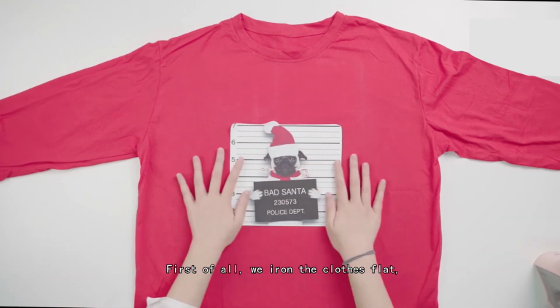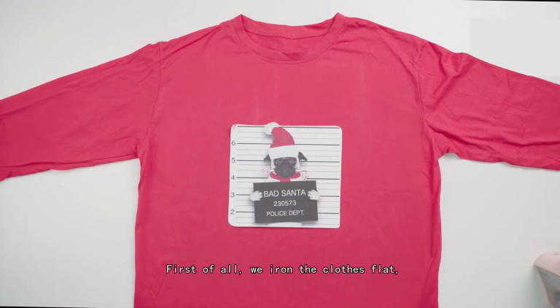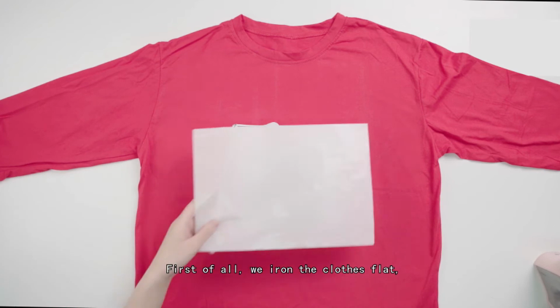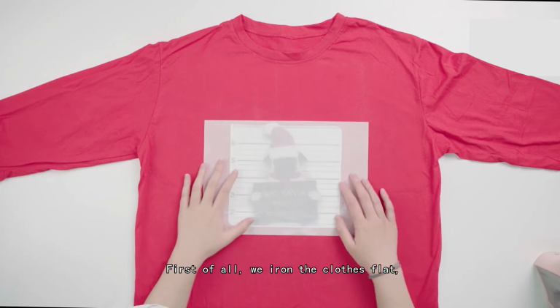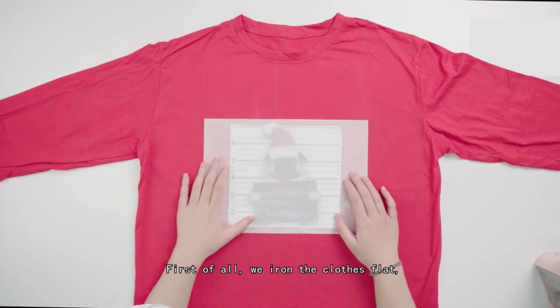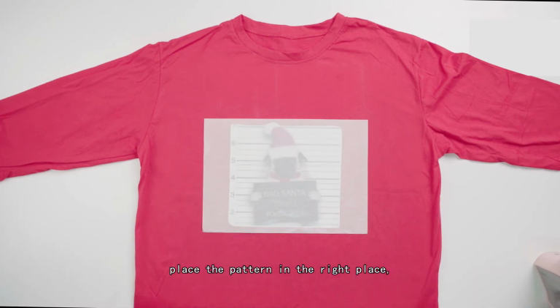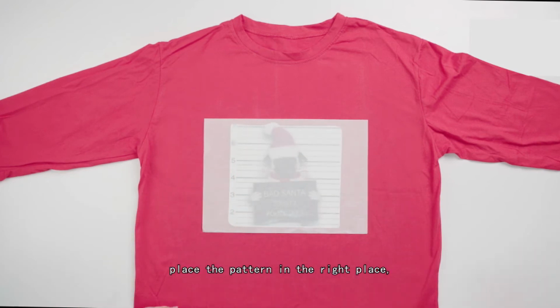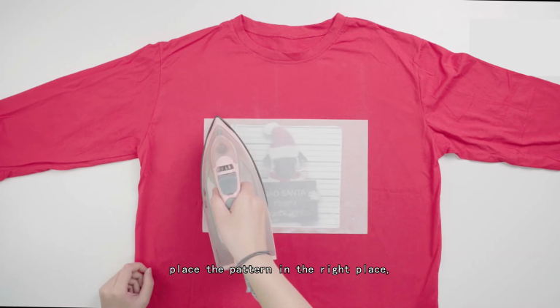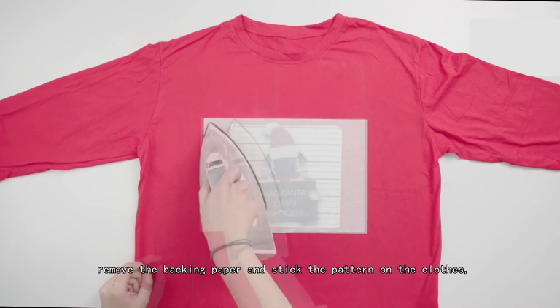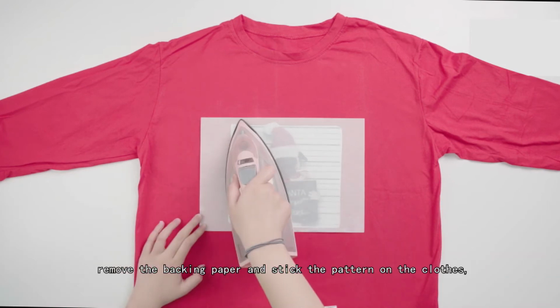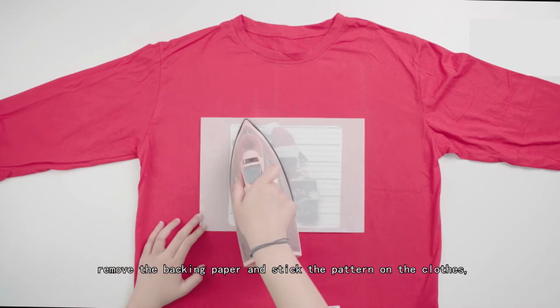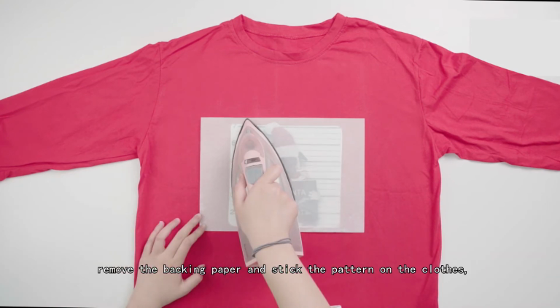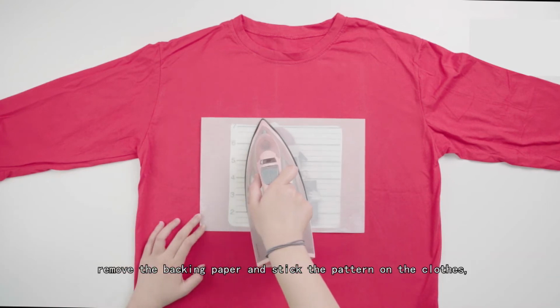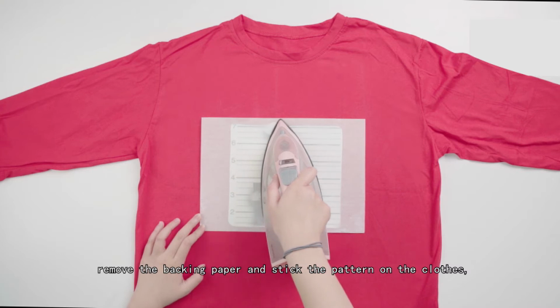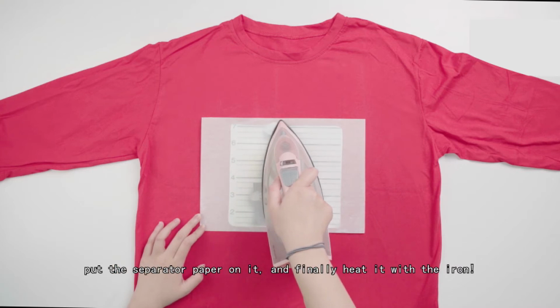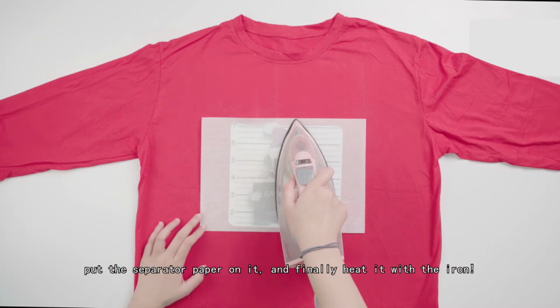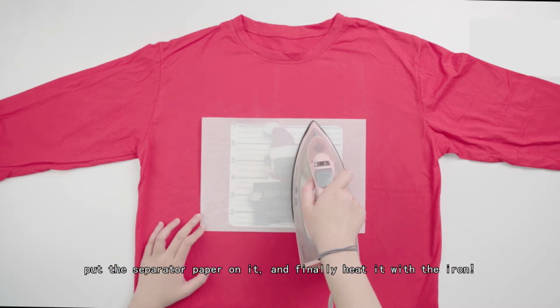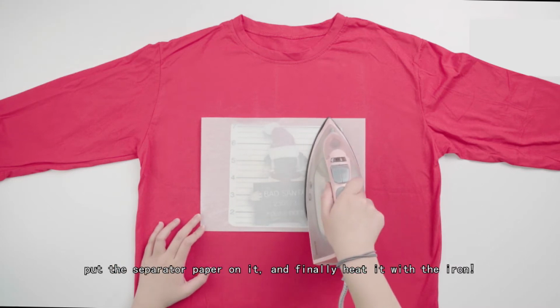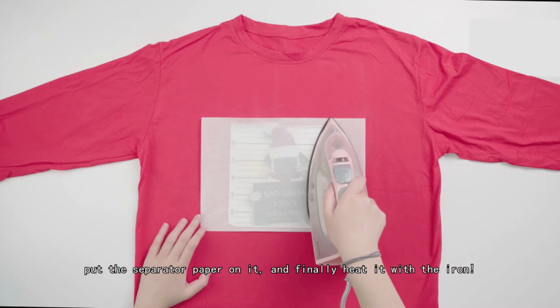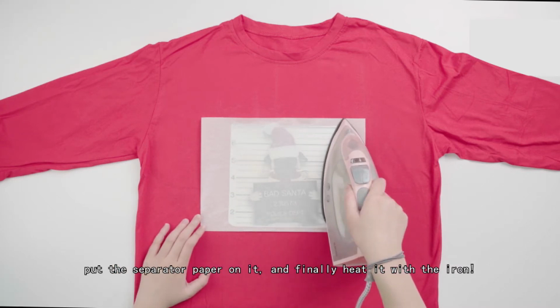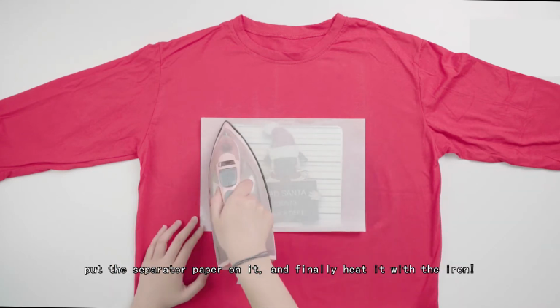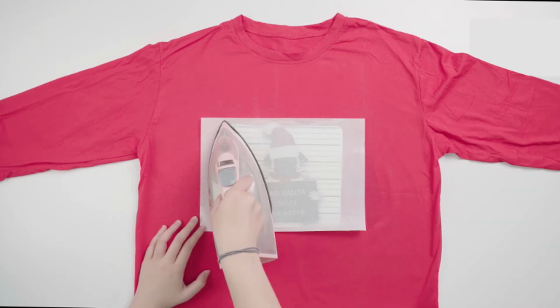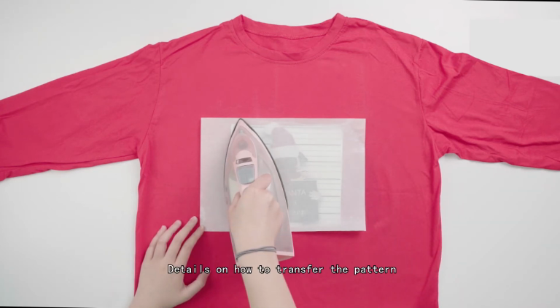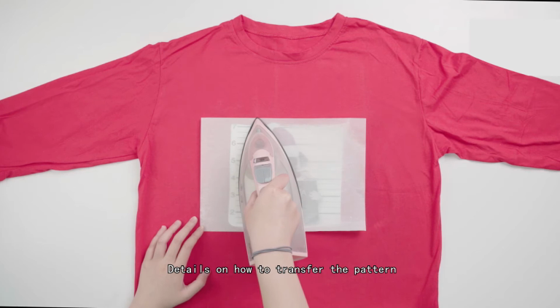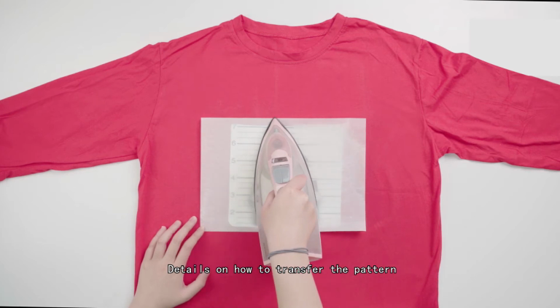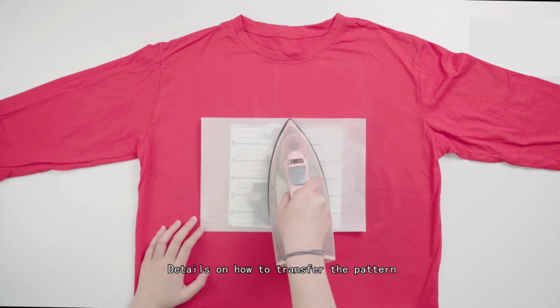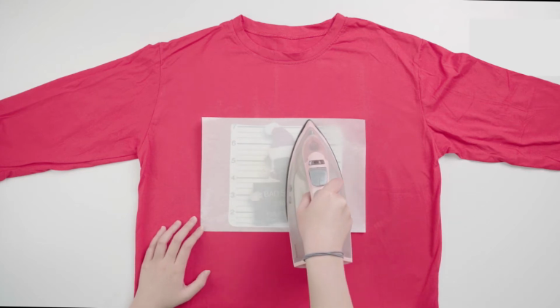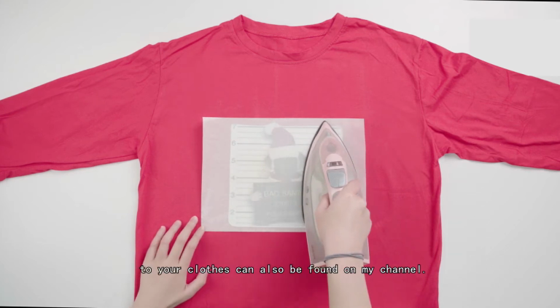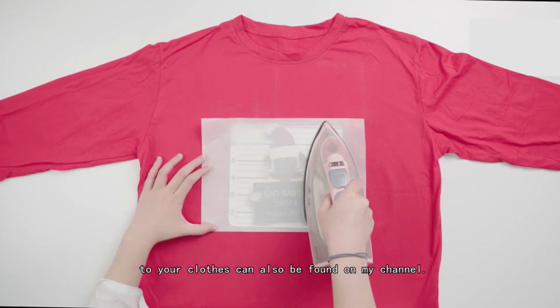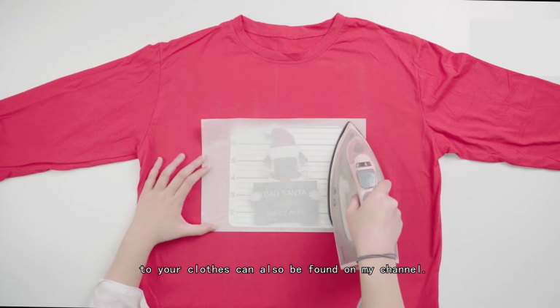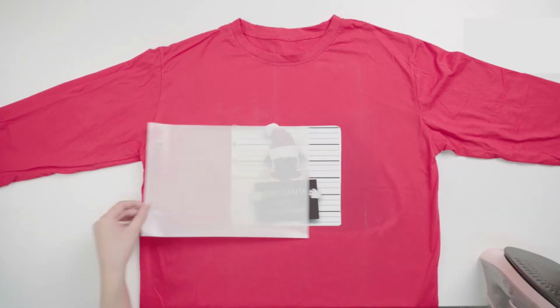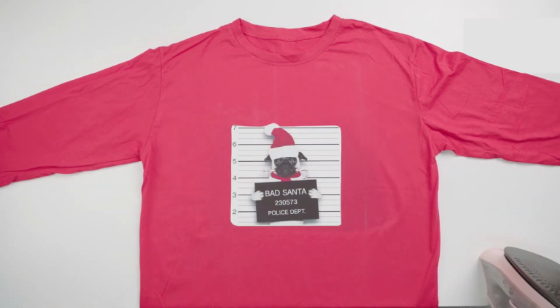First of all, we iron the clothes flat, place the pattern in the right place, remove the backing paper and stick the pattern on the clothes, put the separator paper on it, and finally heat it with the iron. Details on how to transfer the pattern to your clothes can also be found on my channel.